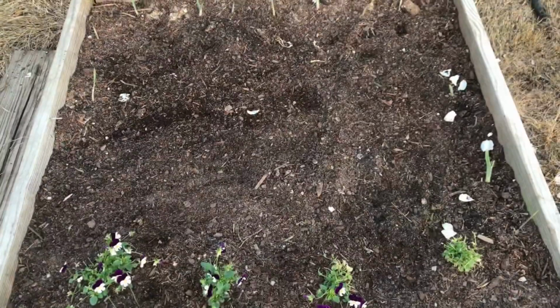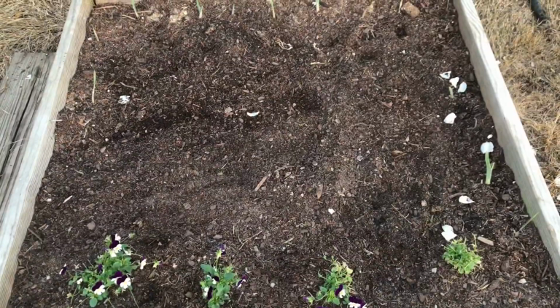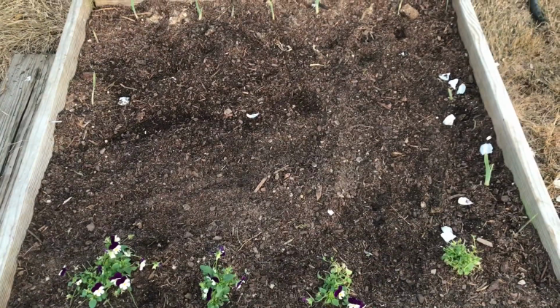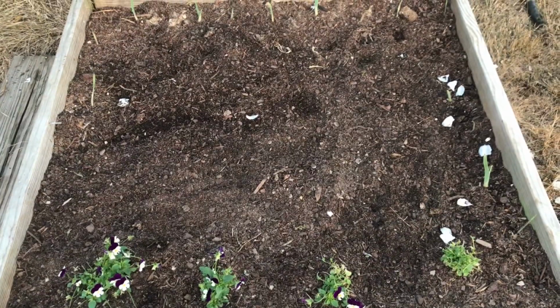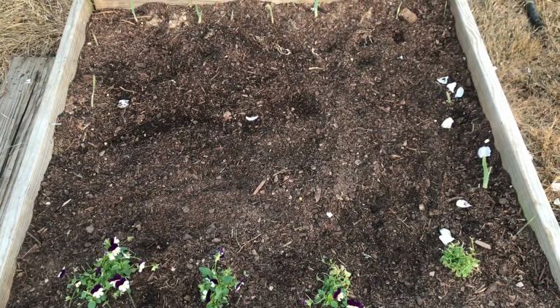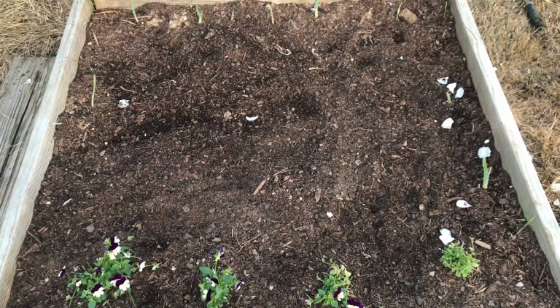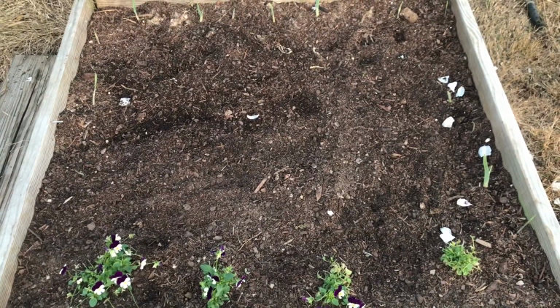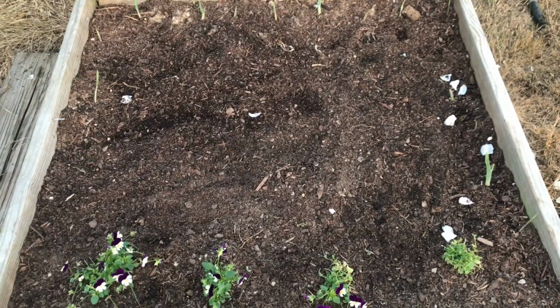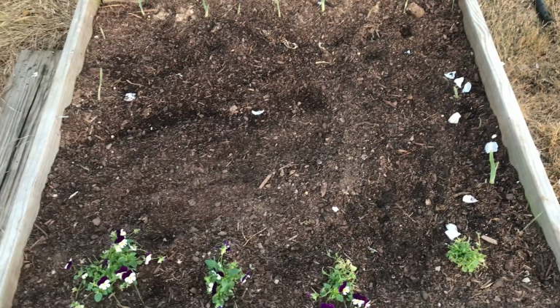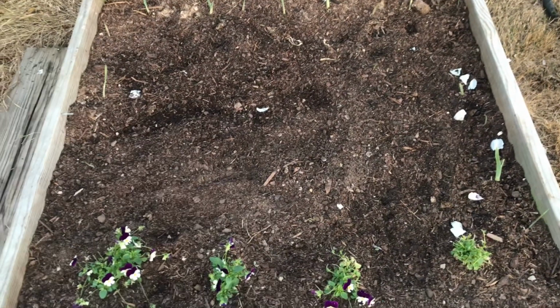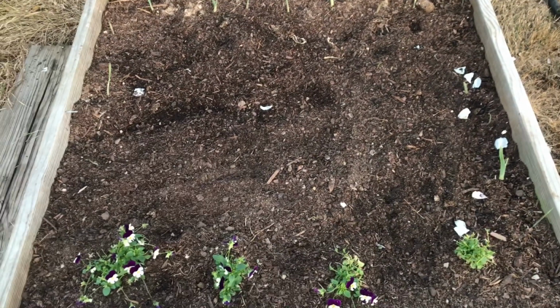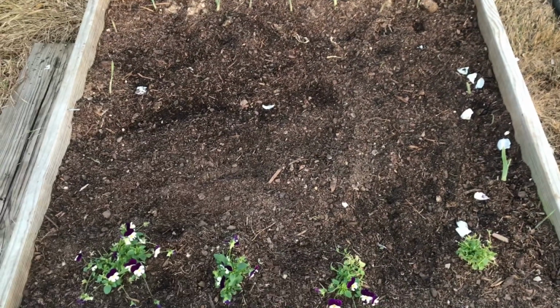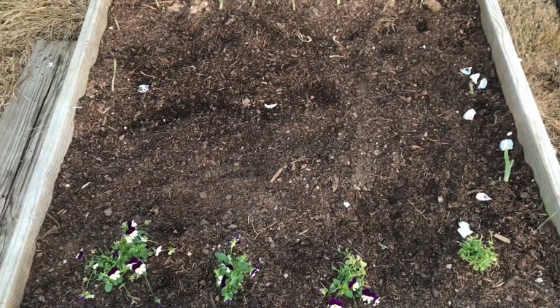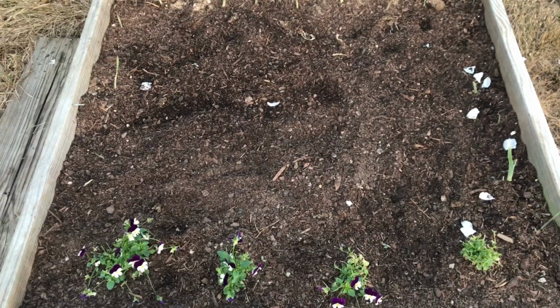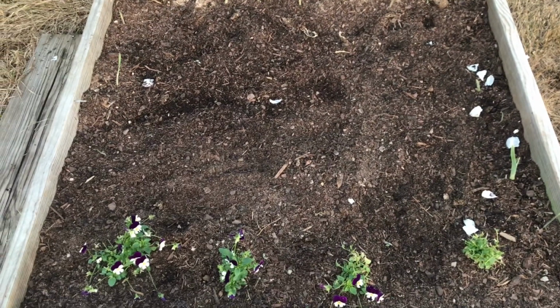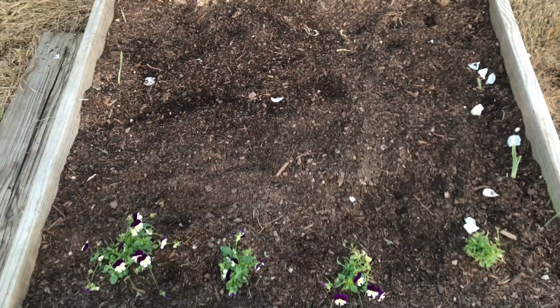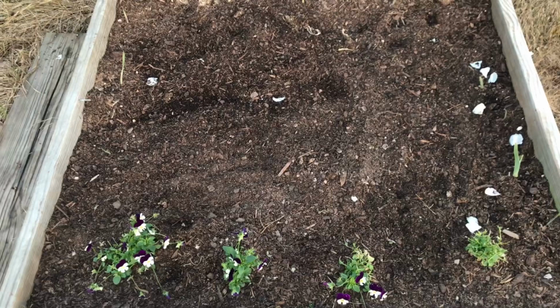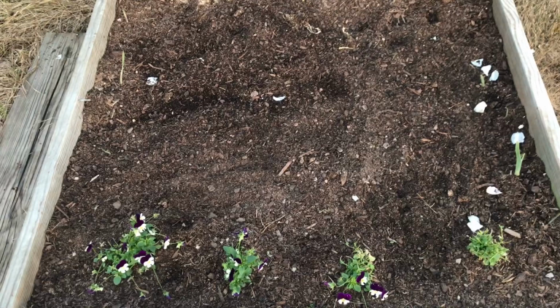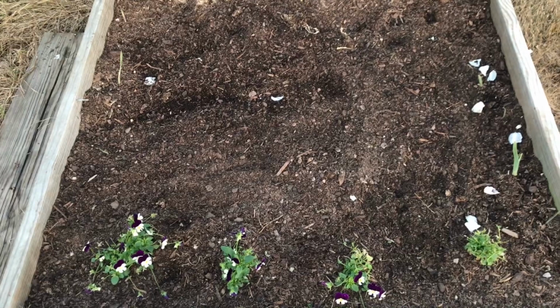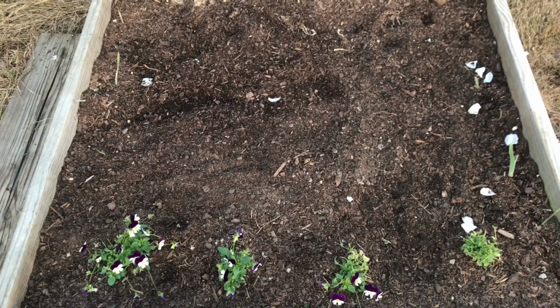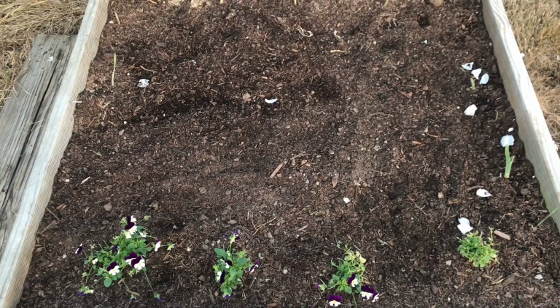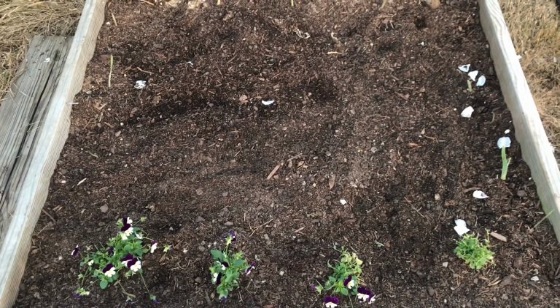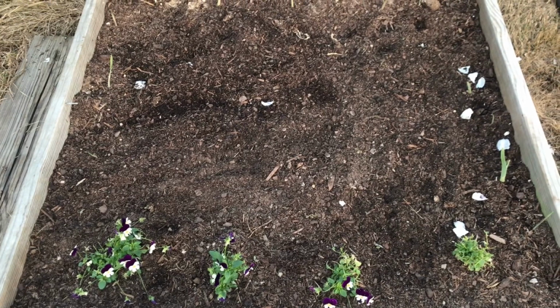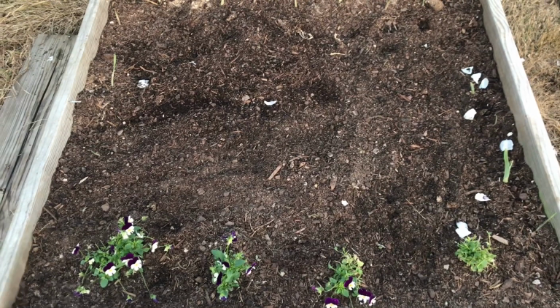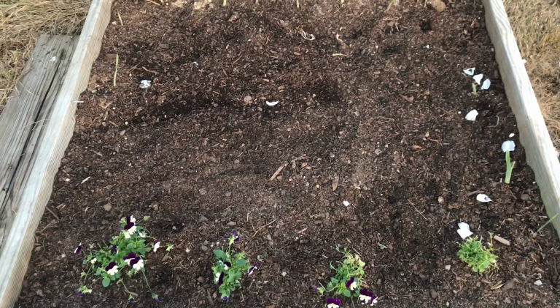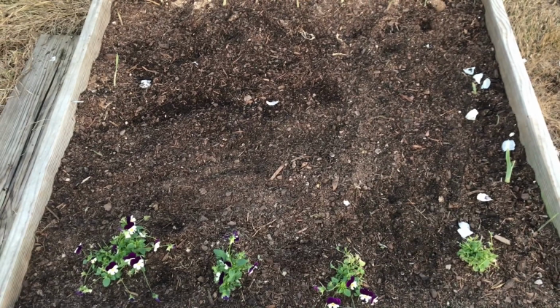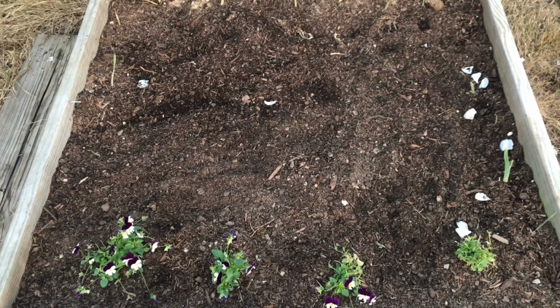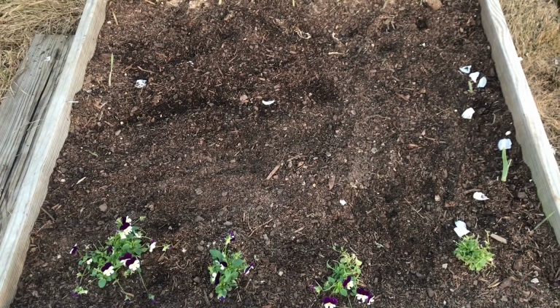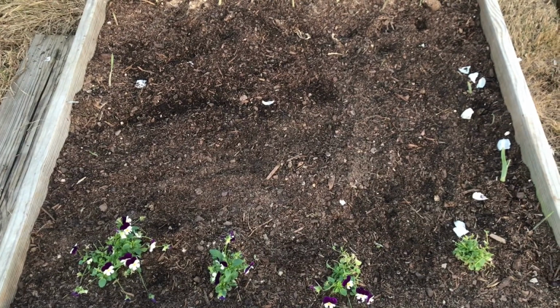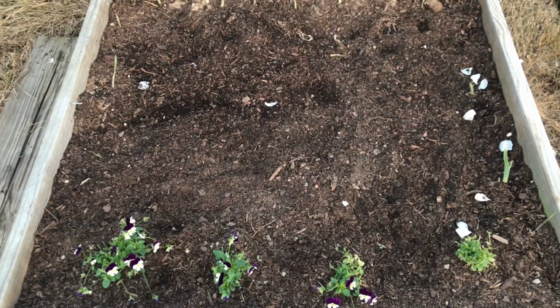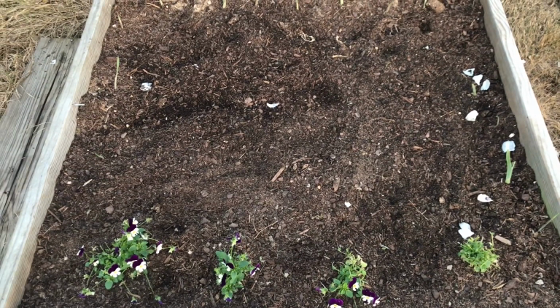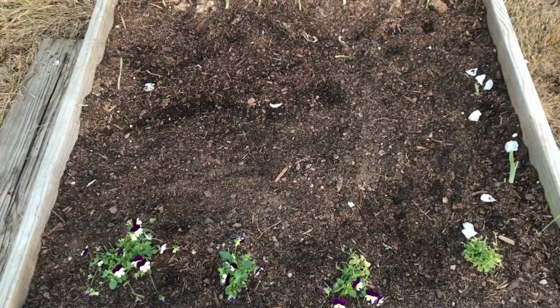All righty, we've got them all planted up and I'm excited to see these come up. But really quick, I want to show you guys an update on the garlic that we planted in October.